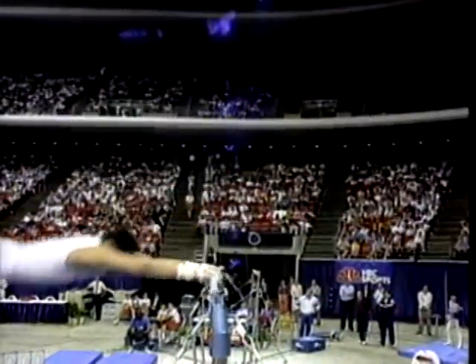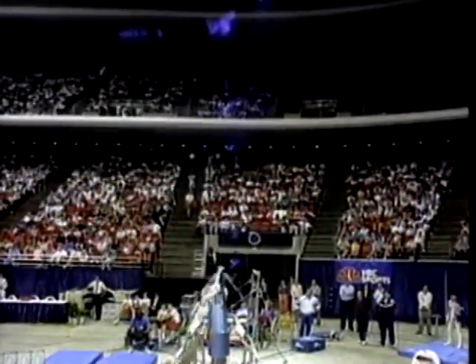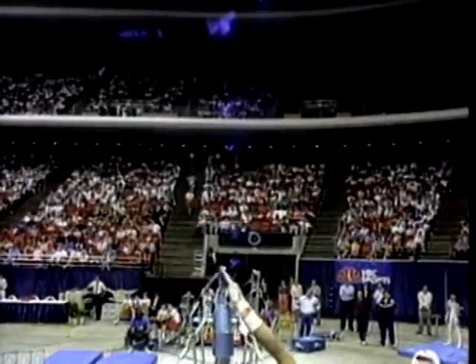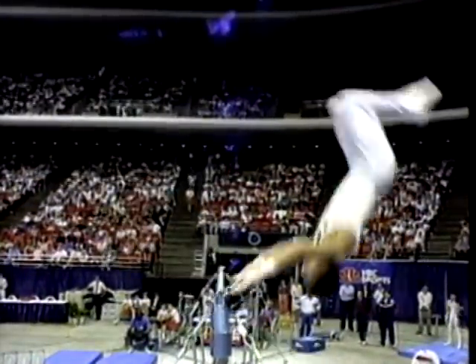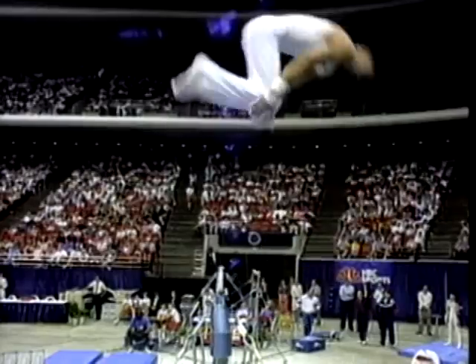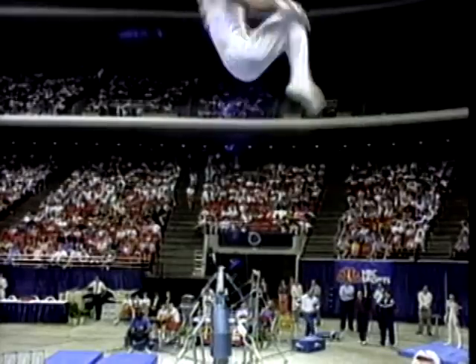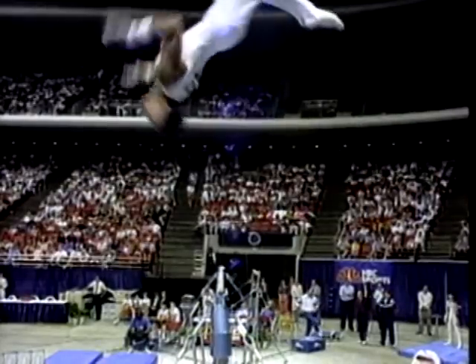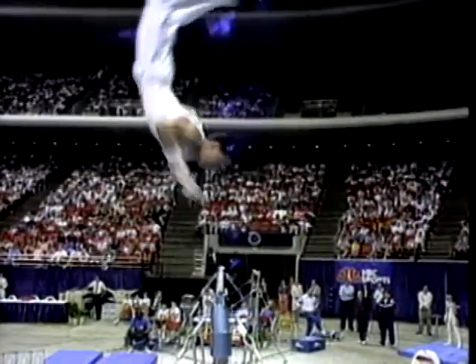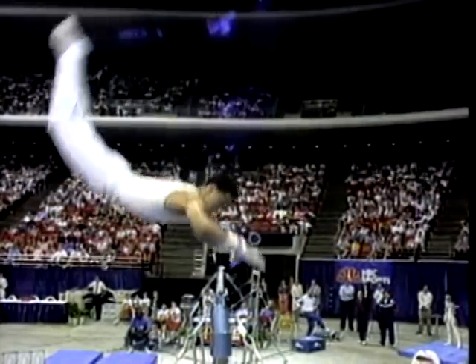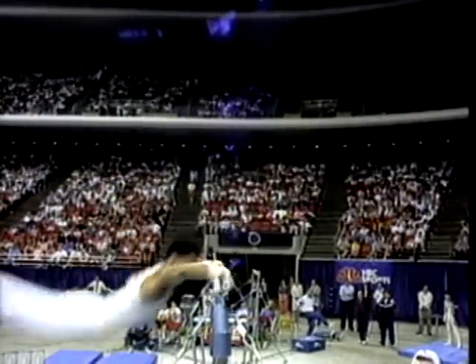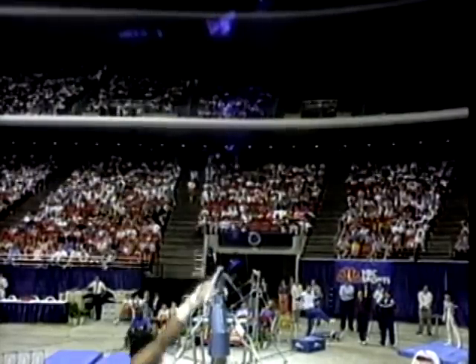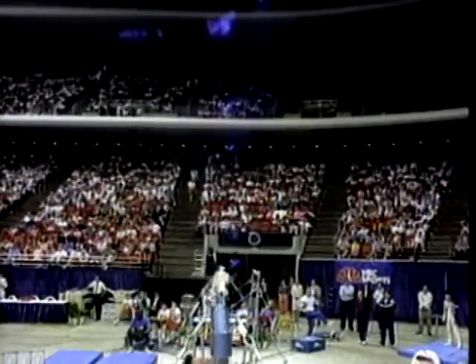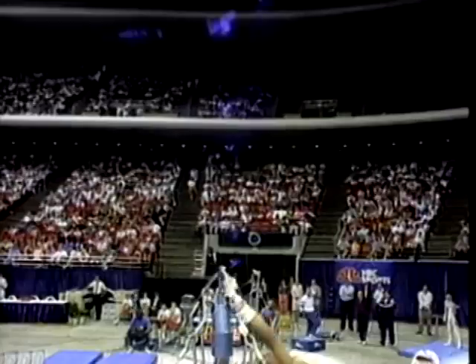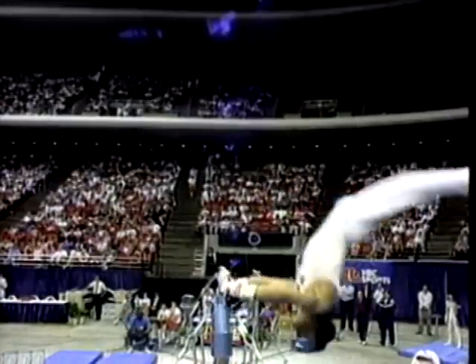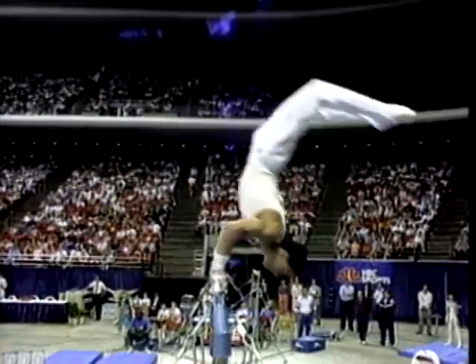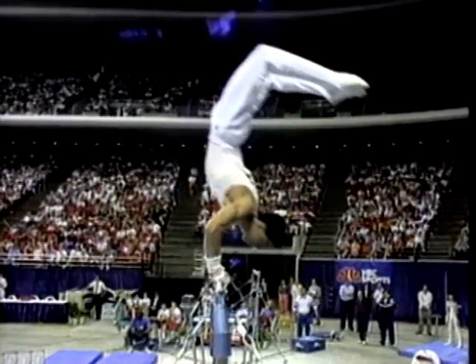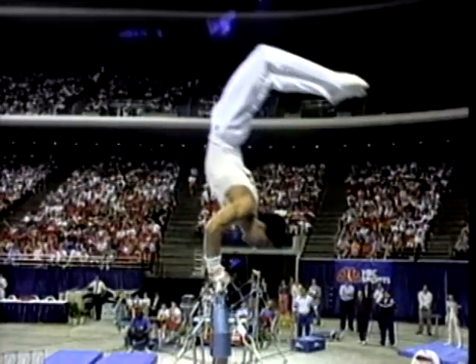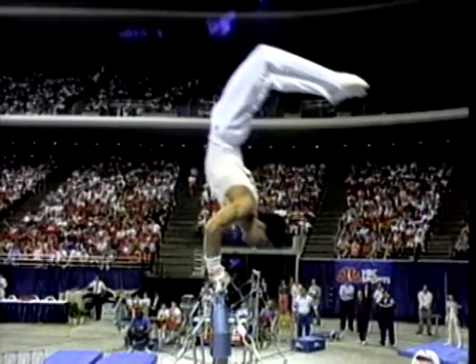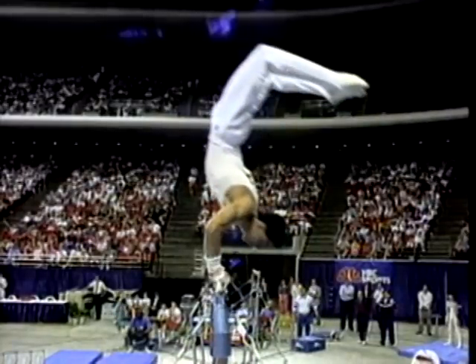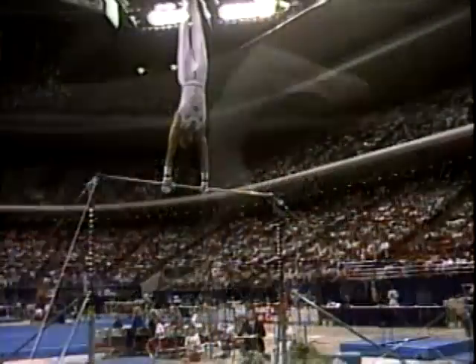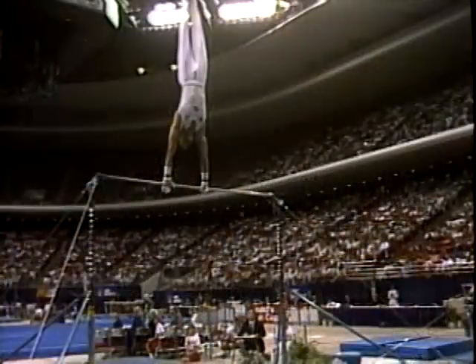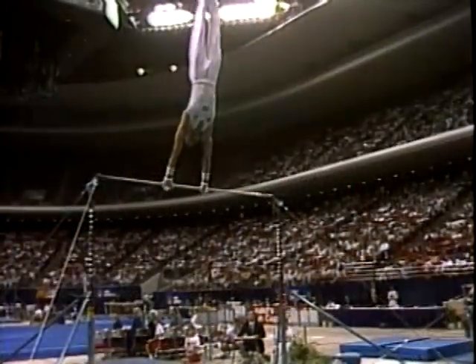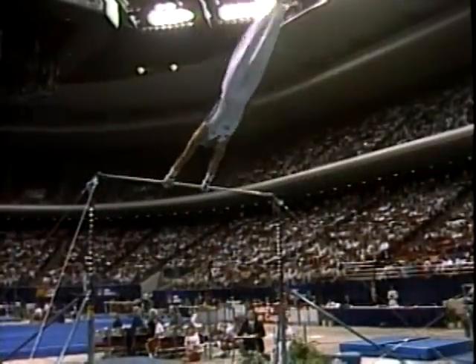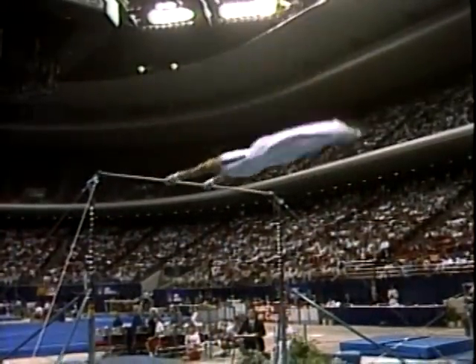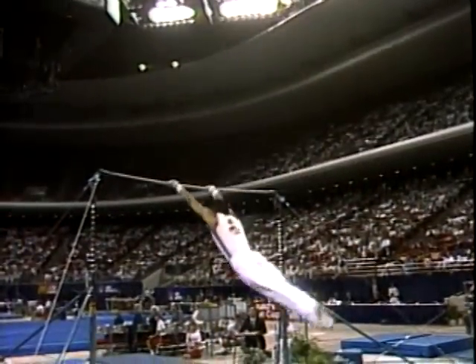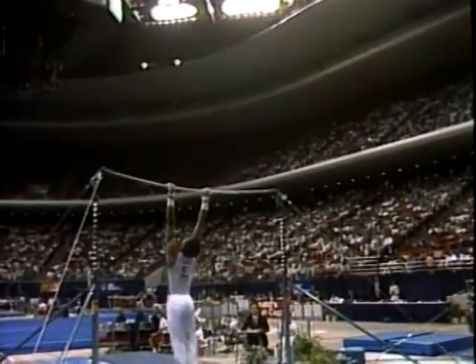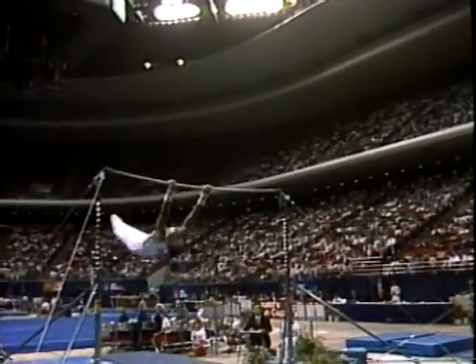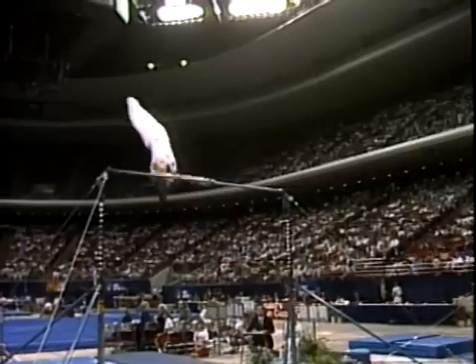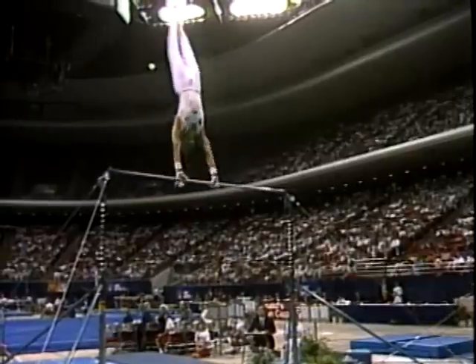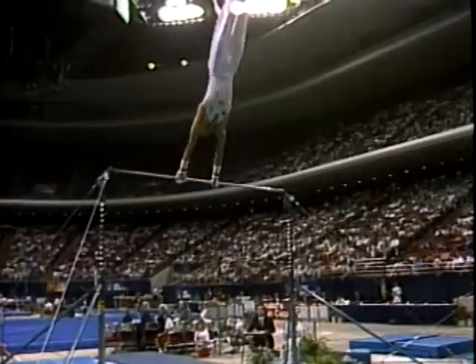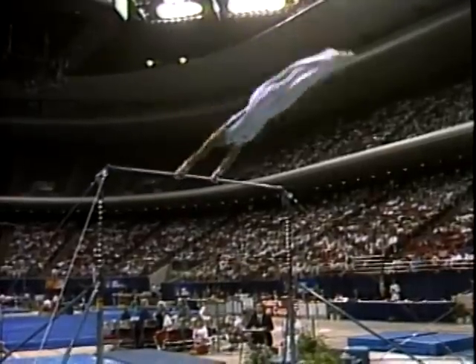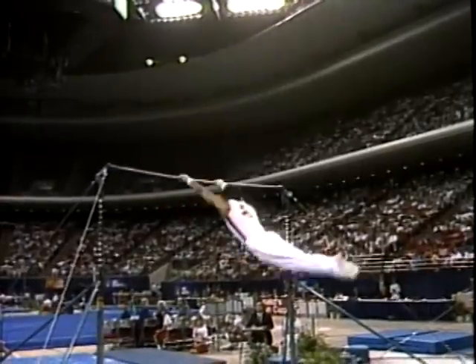His first release skill — he travels completely over the bar. Now let's watch what went wrong on his dismount here. Remember, three flips — it's a lot to get done in one space of air.